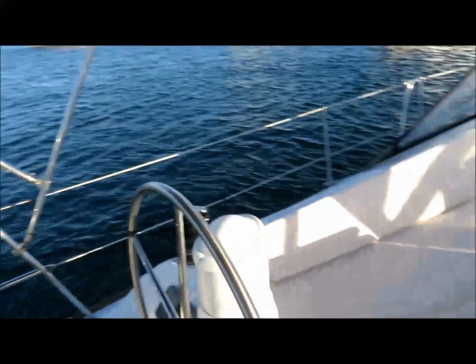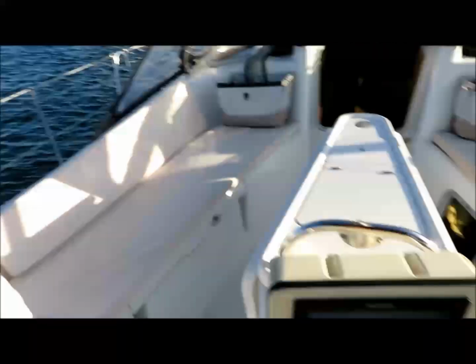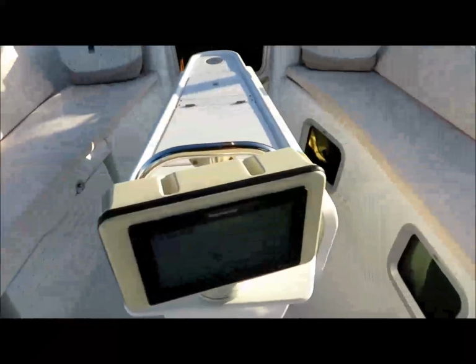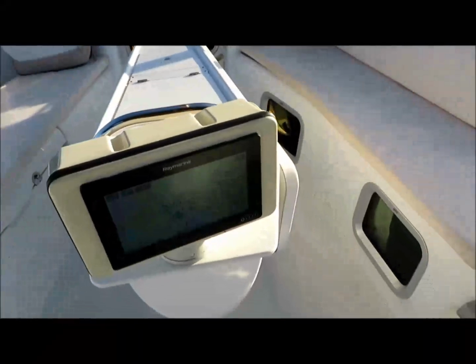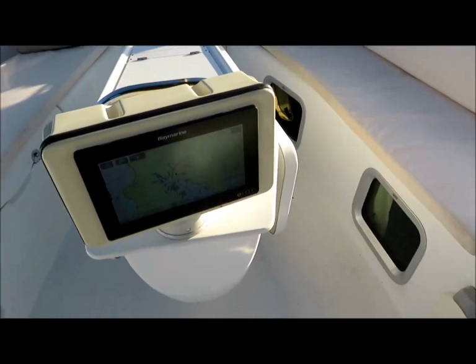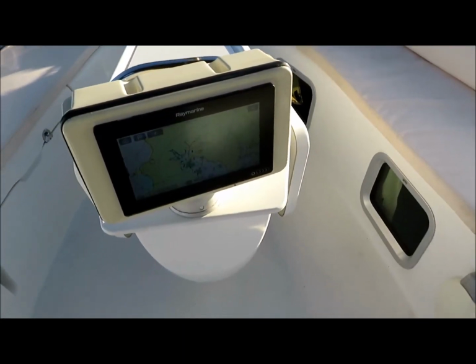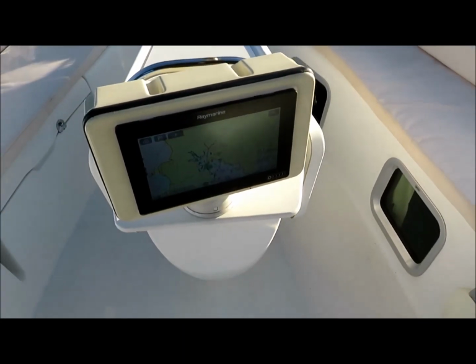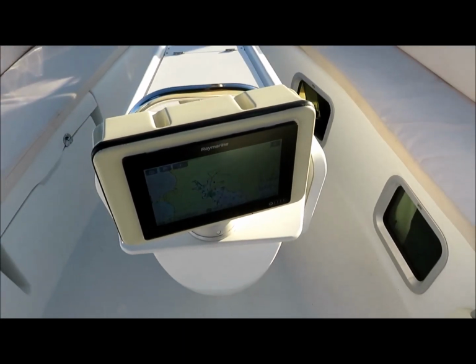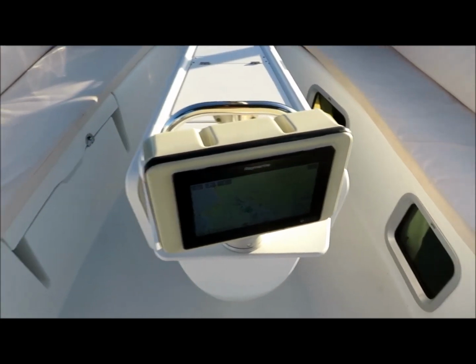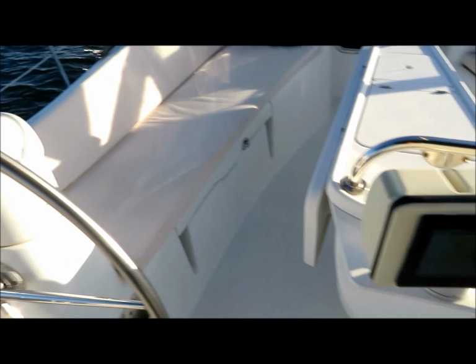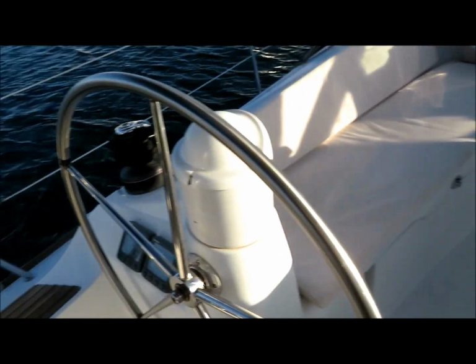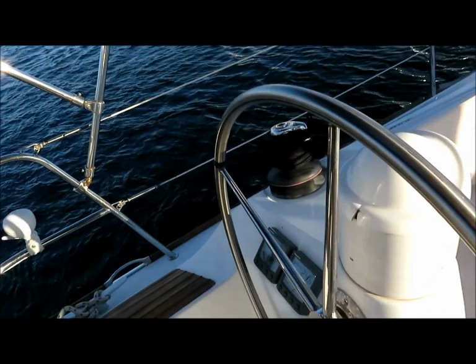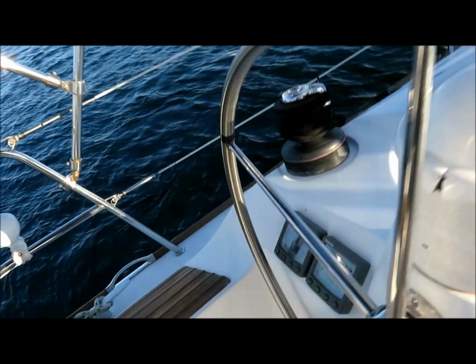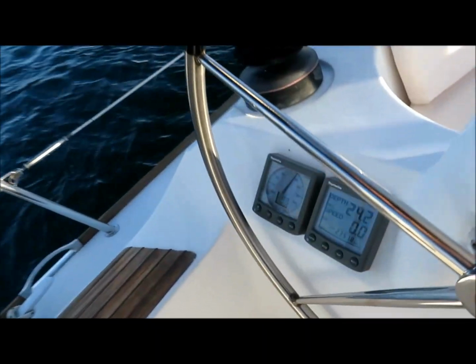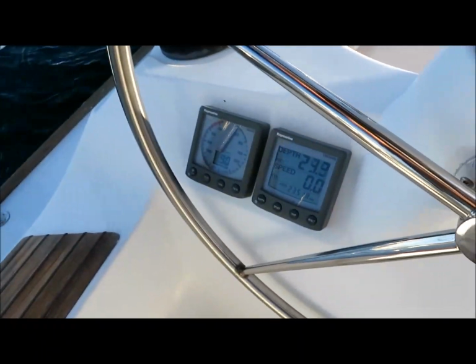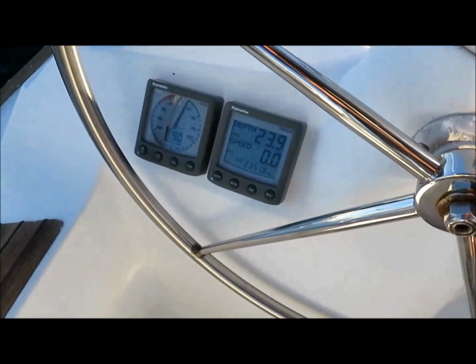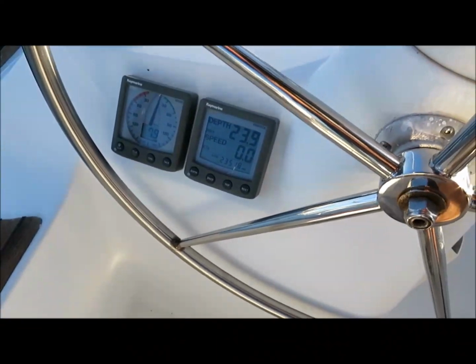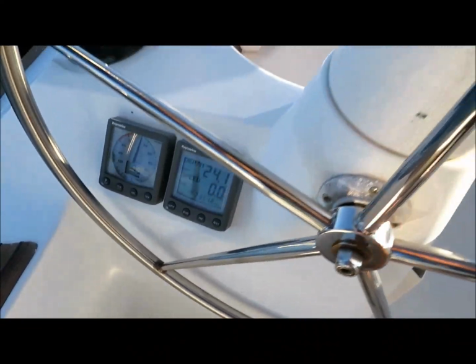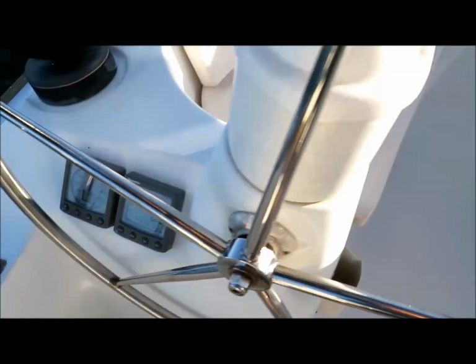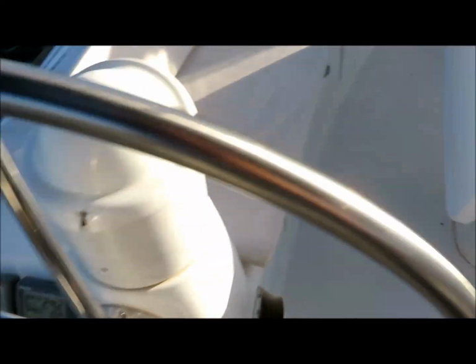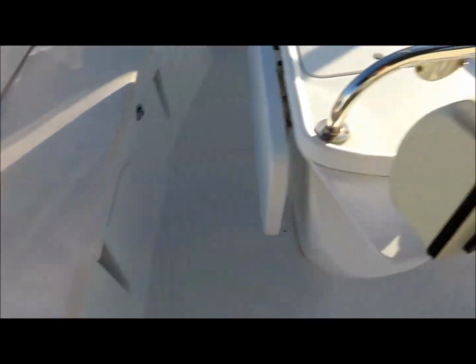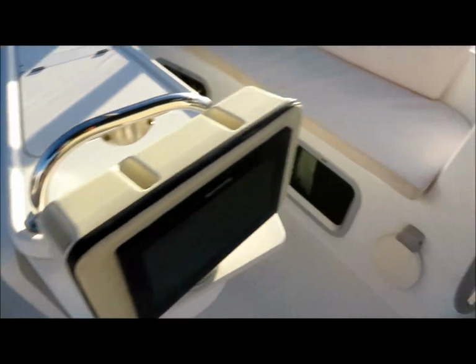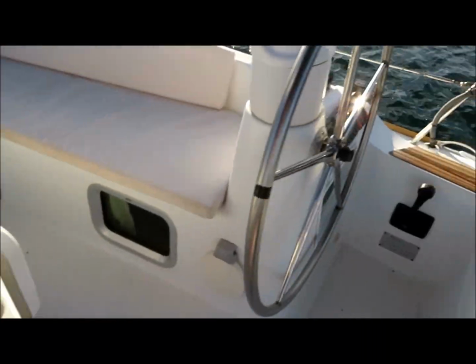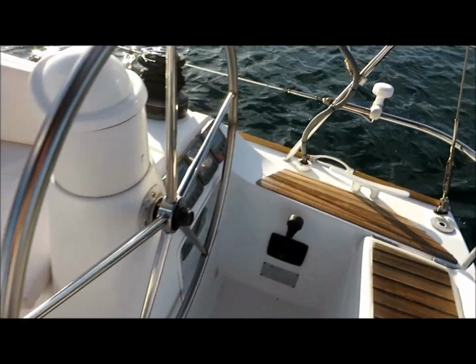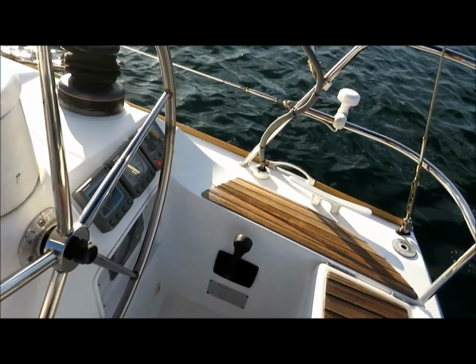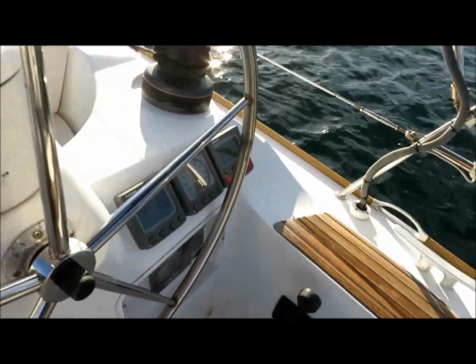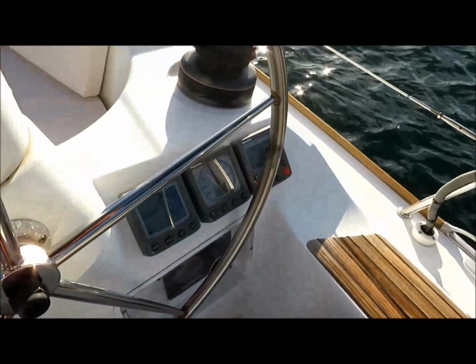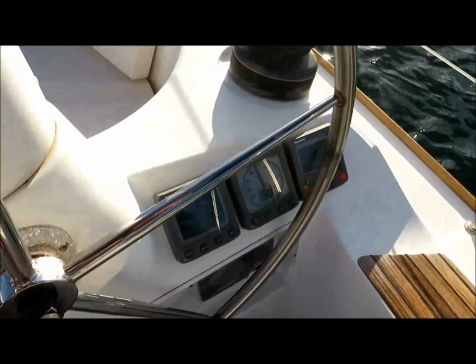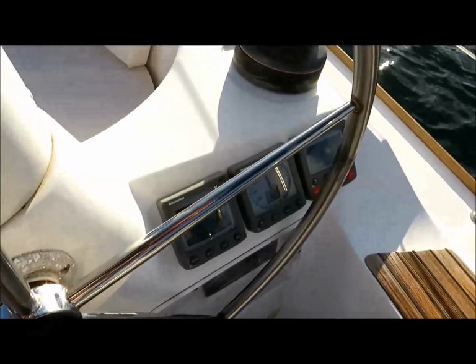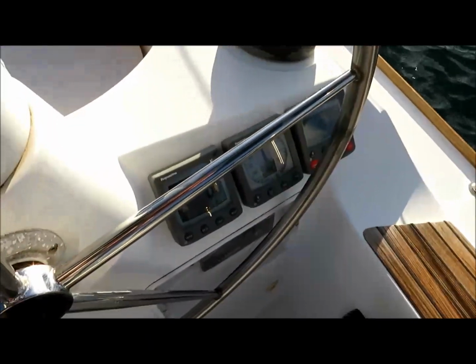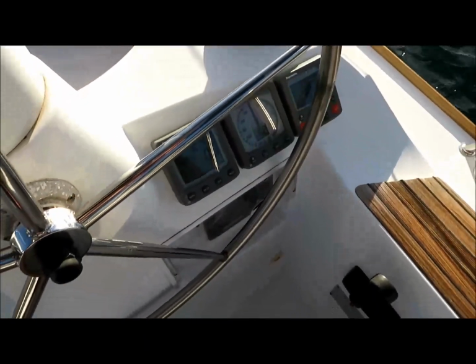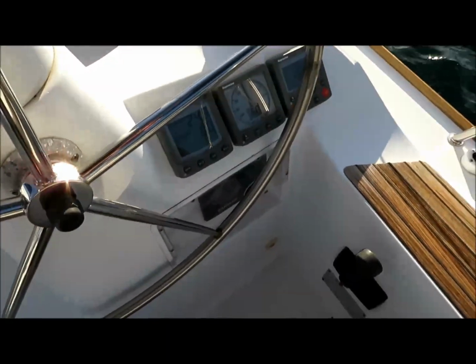We've got a chart plotter mounted at the back of the cockpit table, Tridata and wind instrument to port, and Tridata, wind instrument, and the autopilot to starboard.